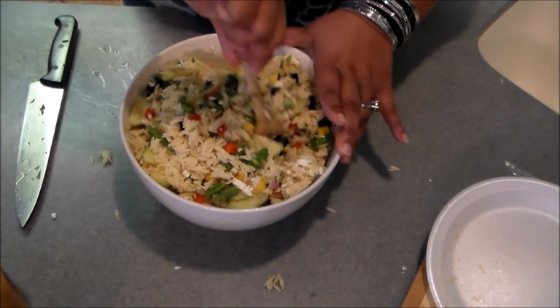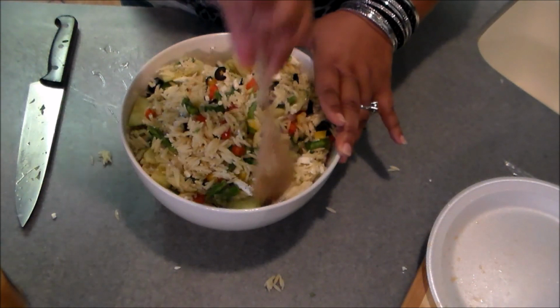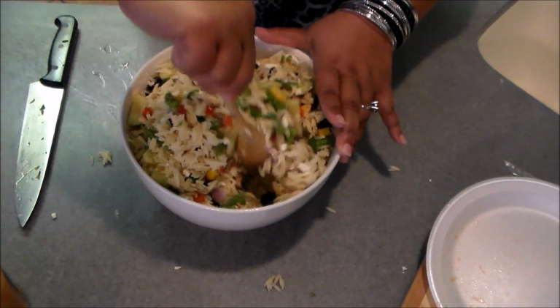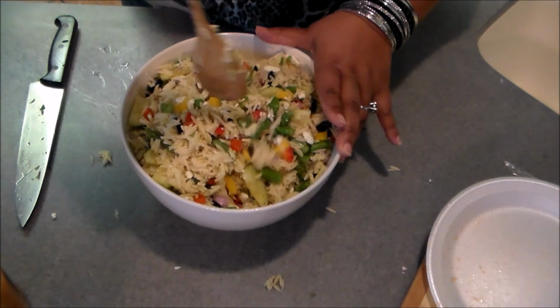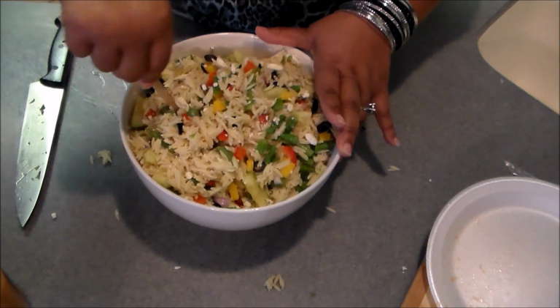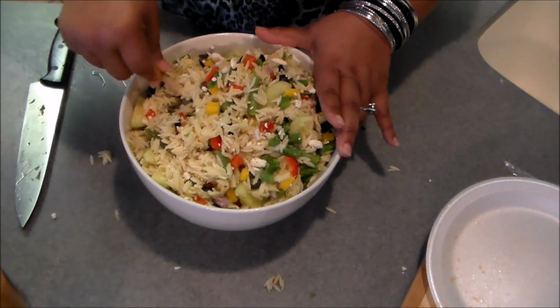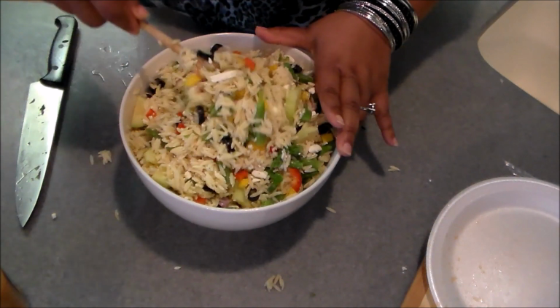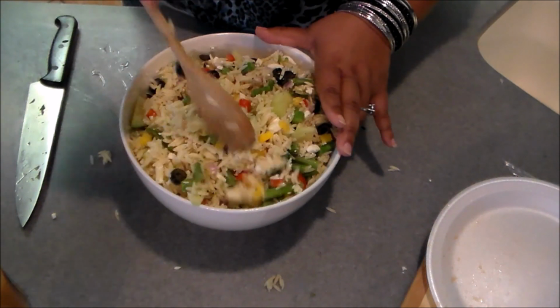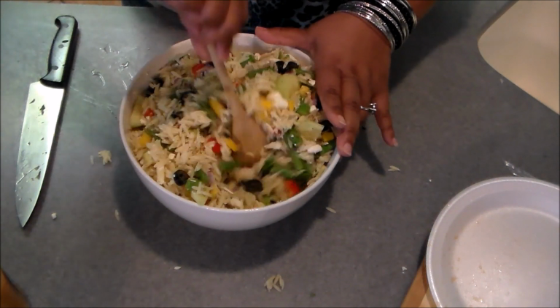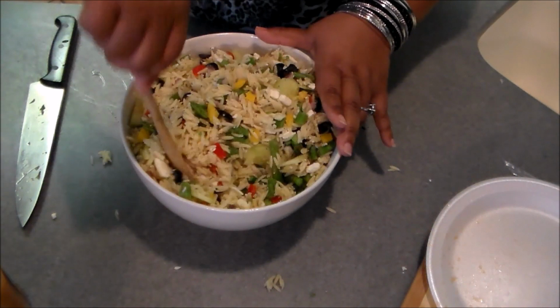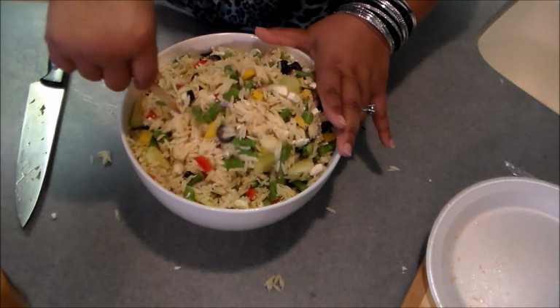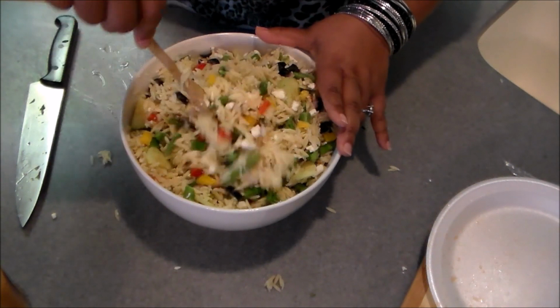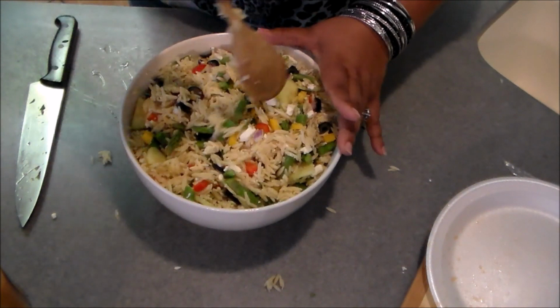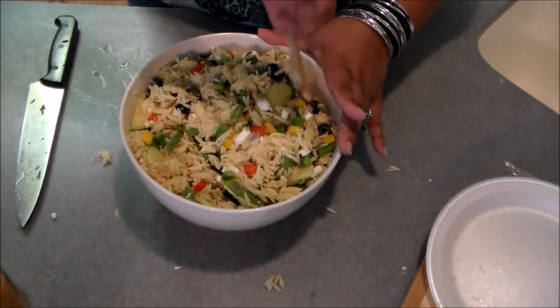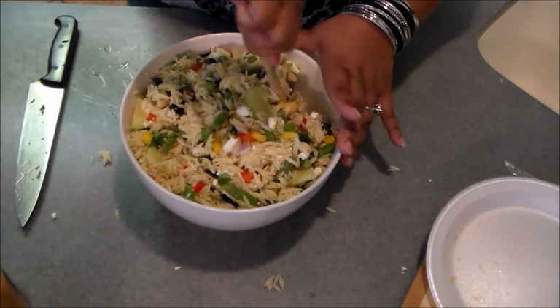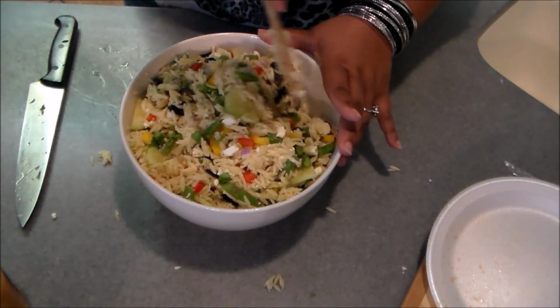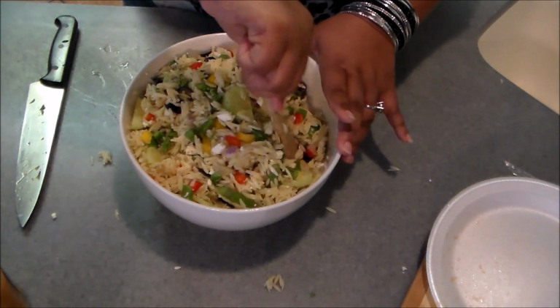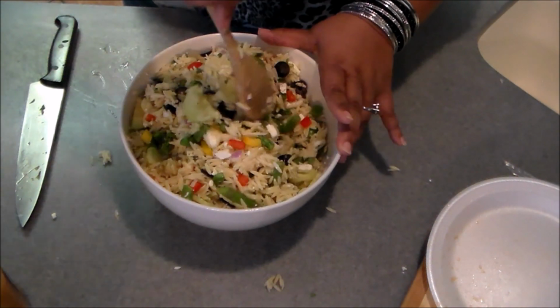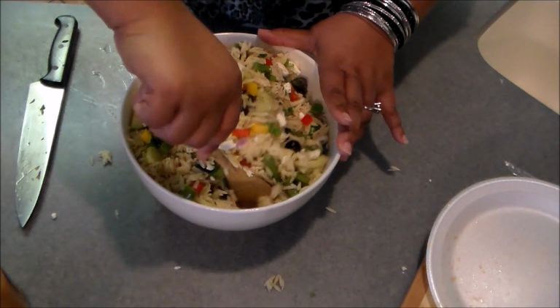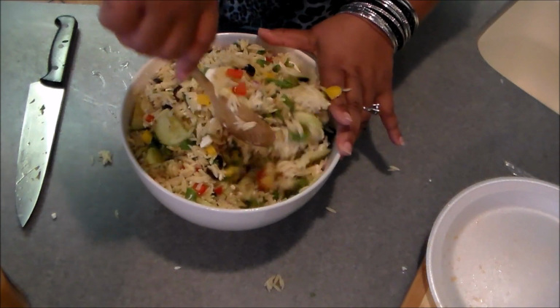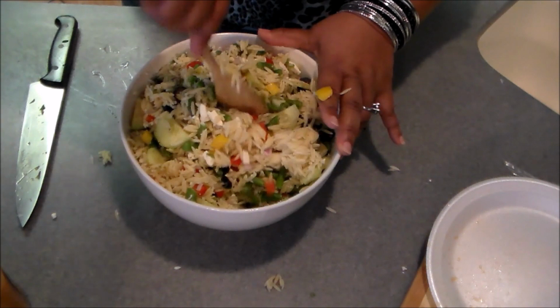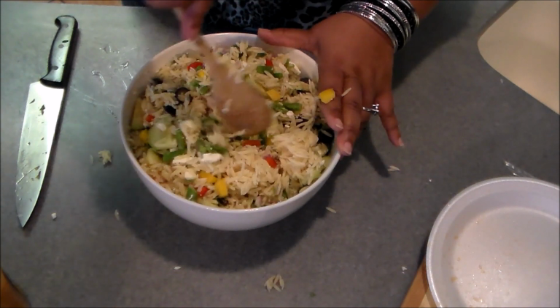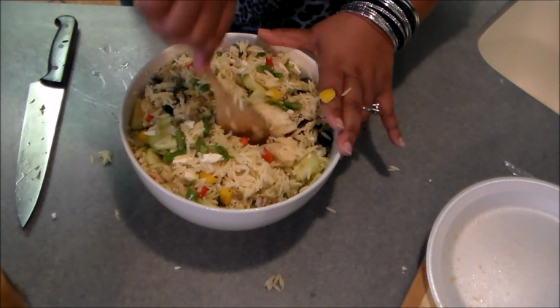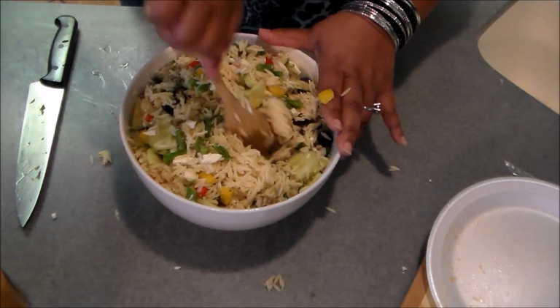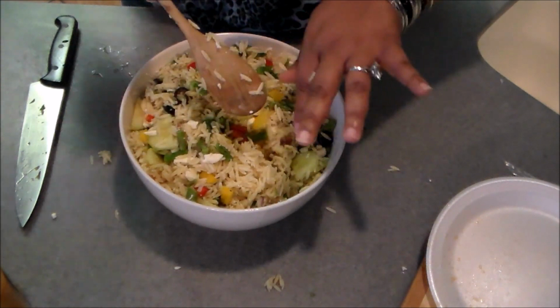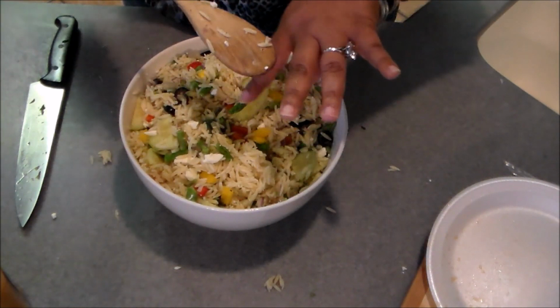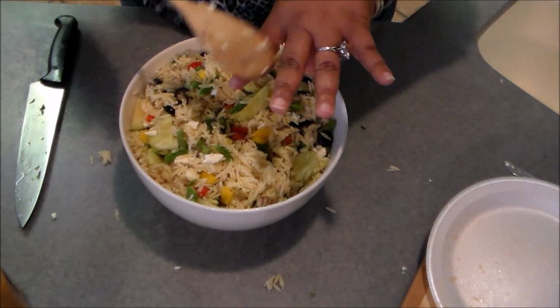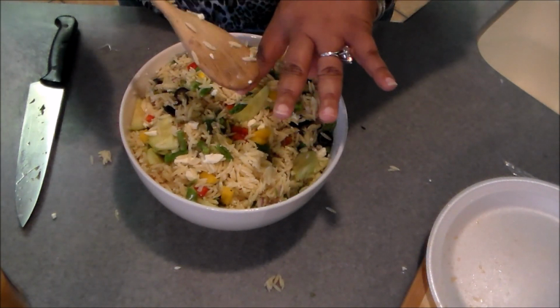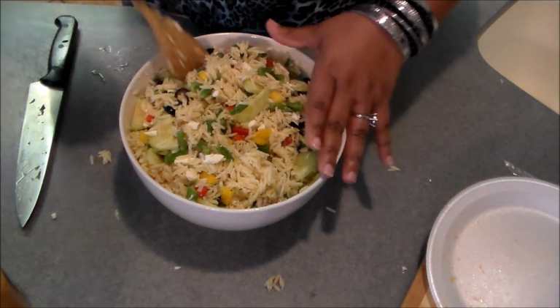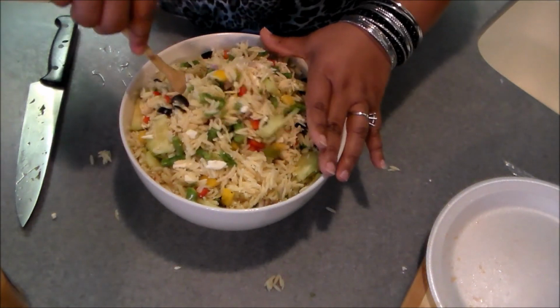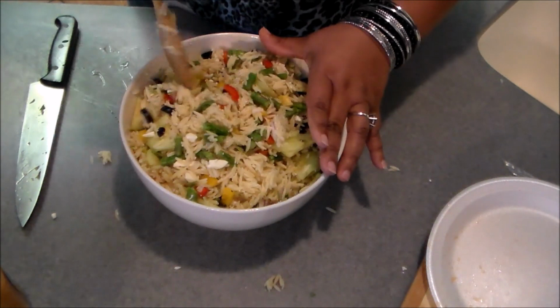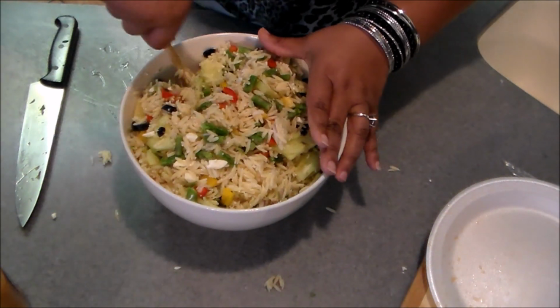I'm going to show you the dressing in a minute. I feel like mixing everything first lets the seasoning adhere to the pasta and the veggies a little better.